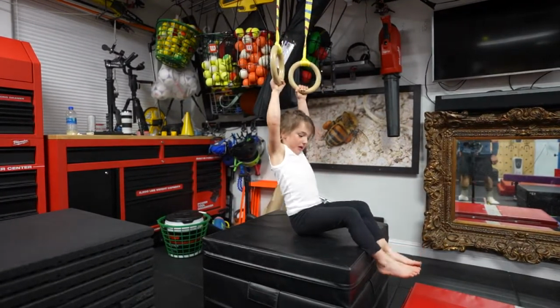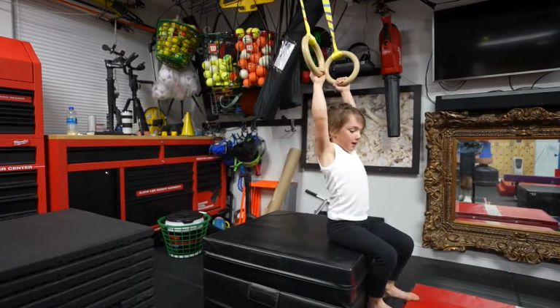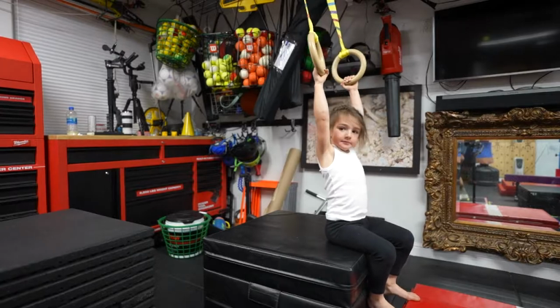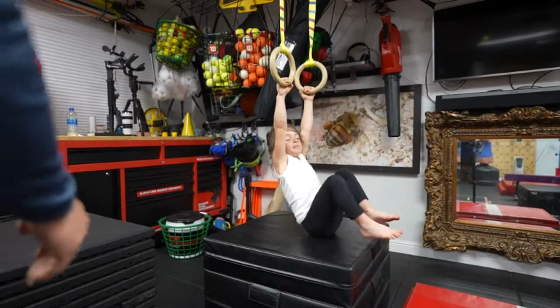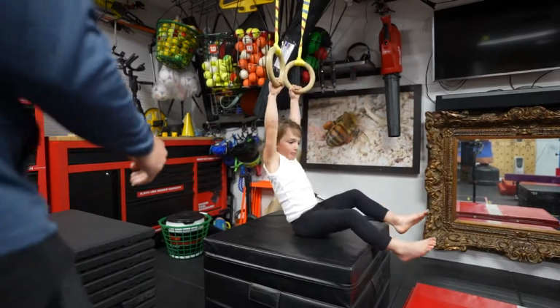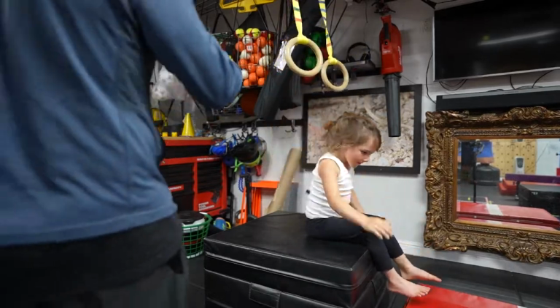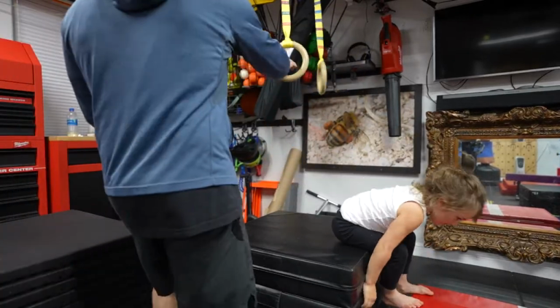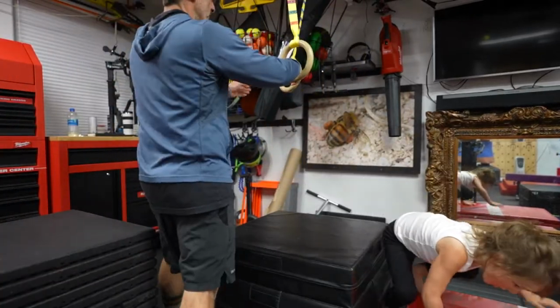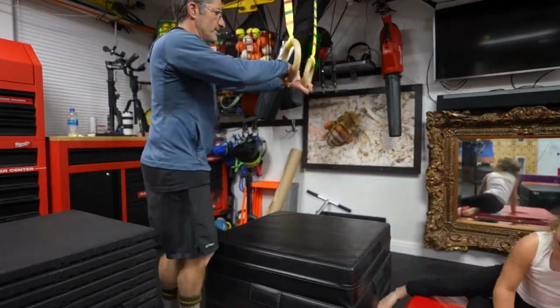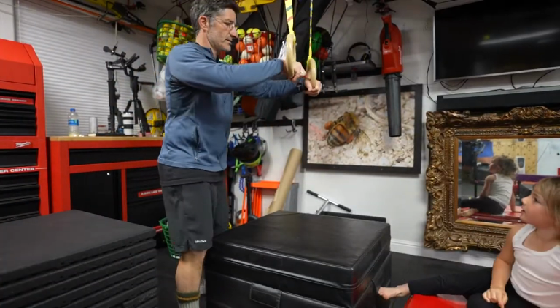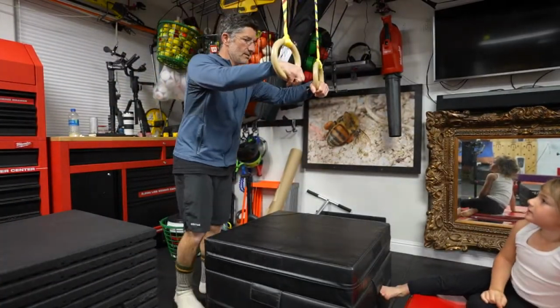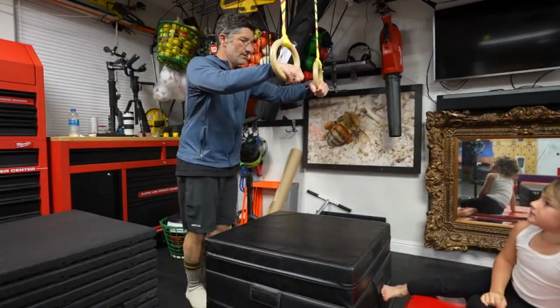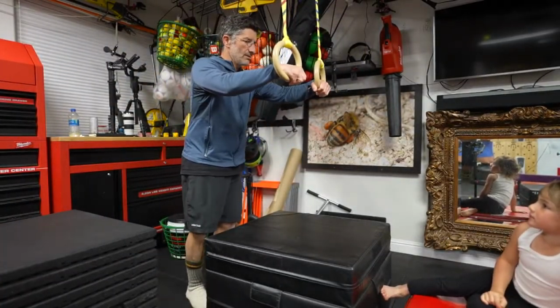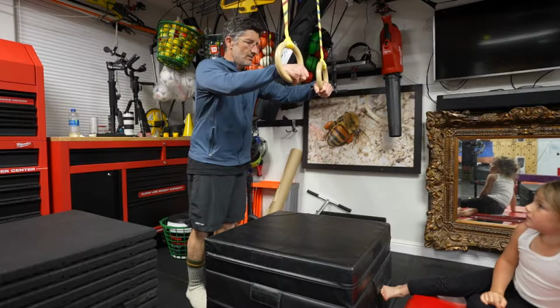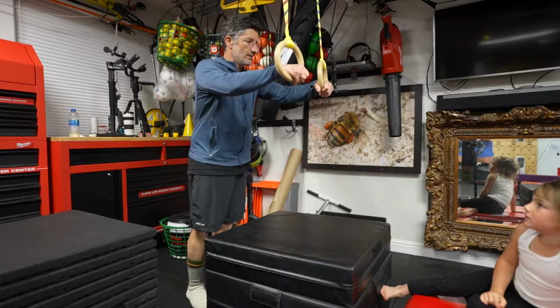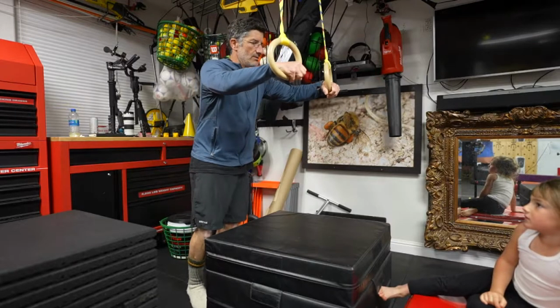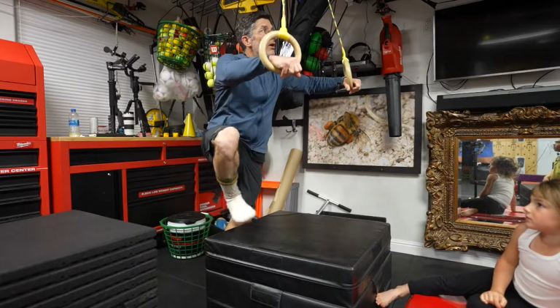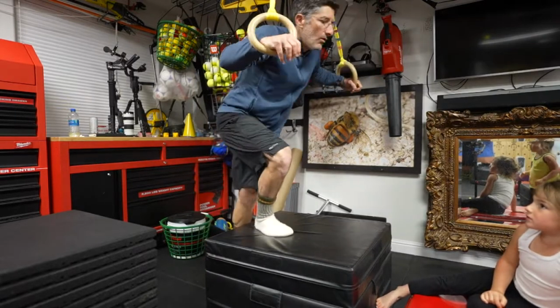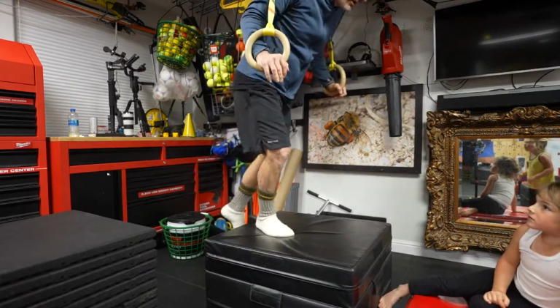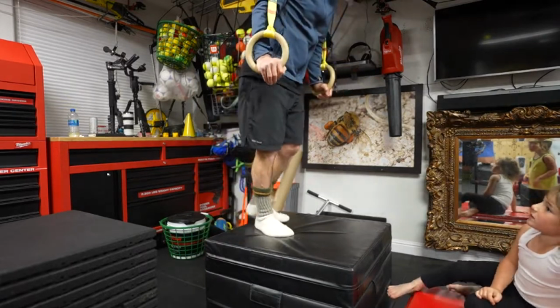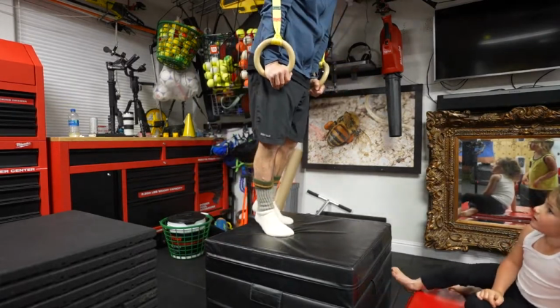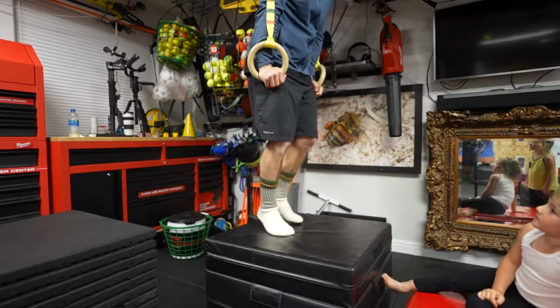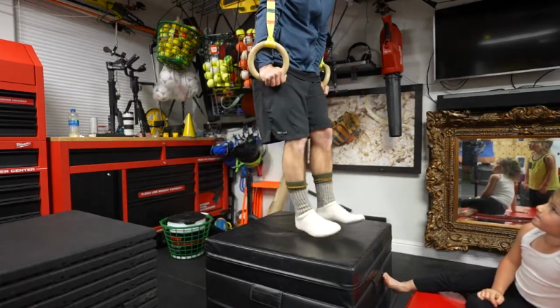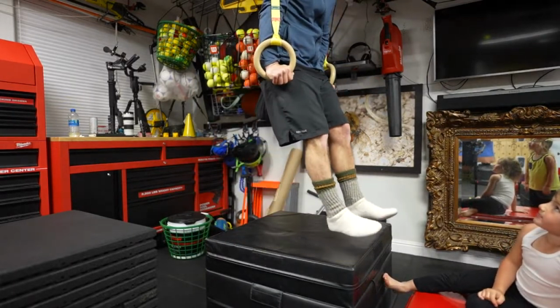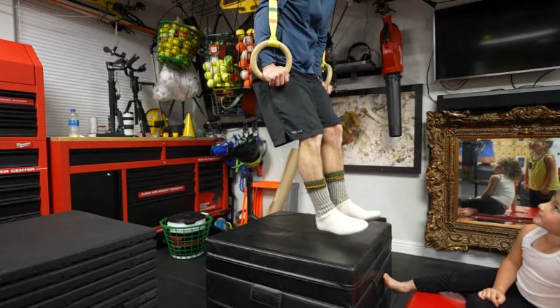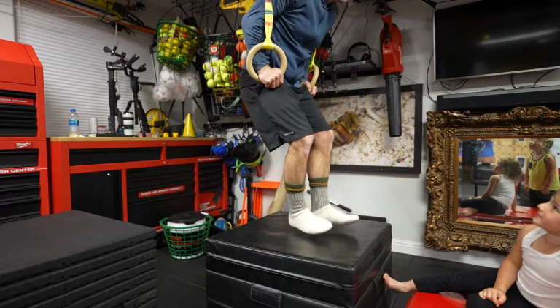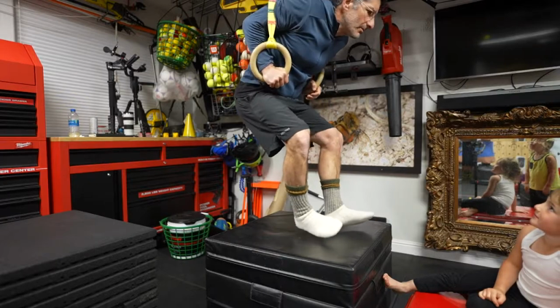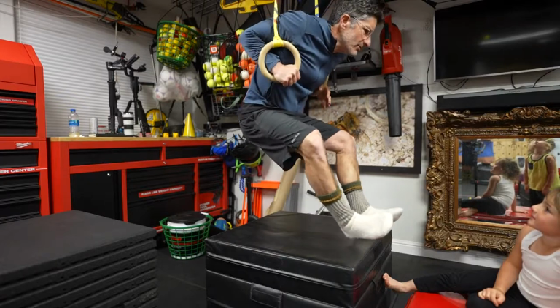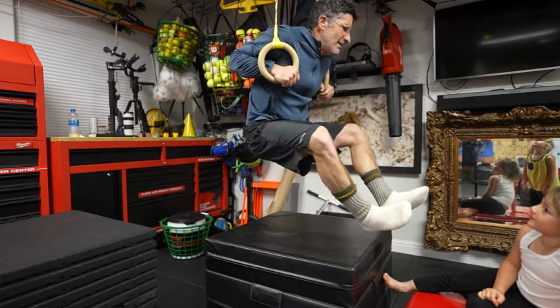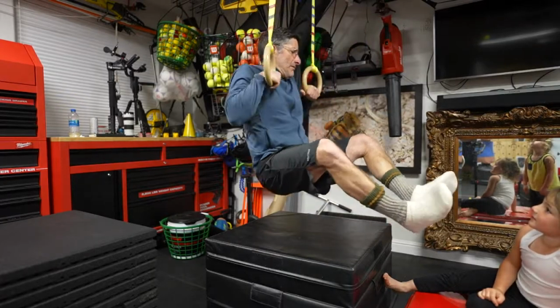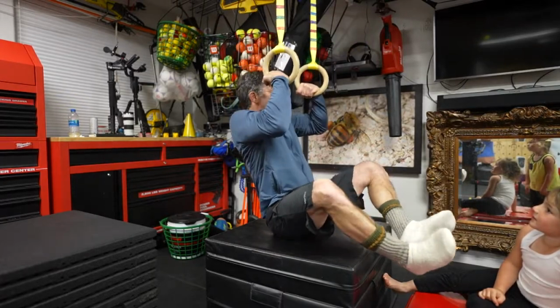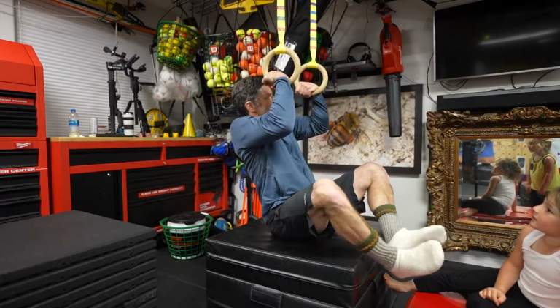Now watch when I do it. See? You're holding it like this. Watch how I do it. I'm here. And then when I lower myself, I go like that.